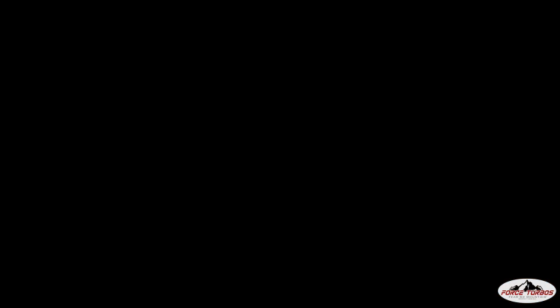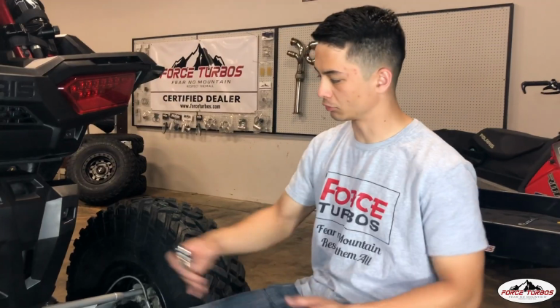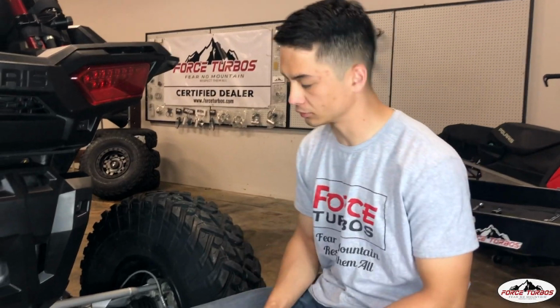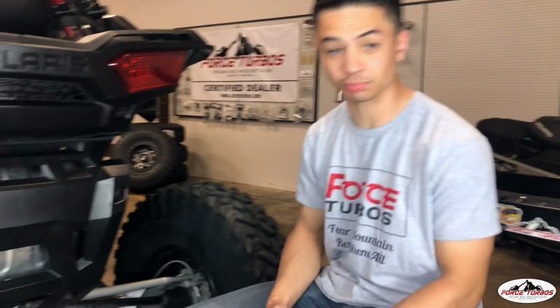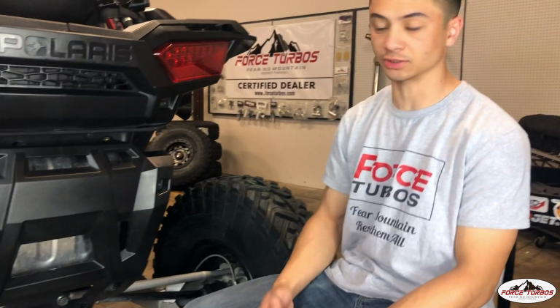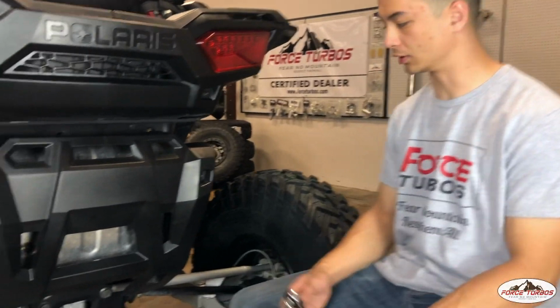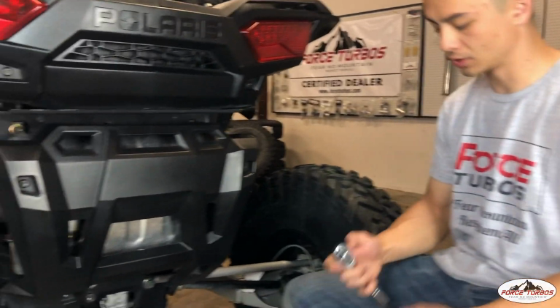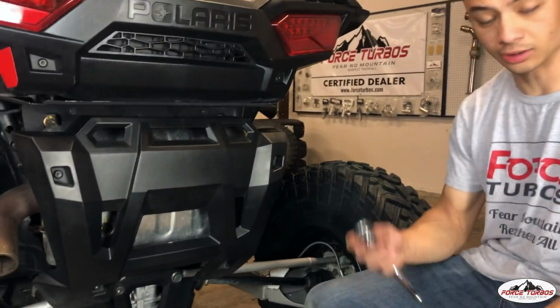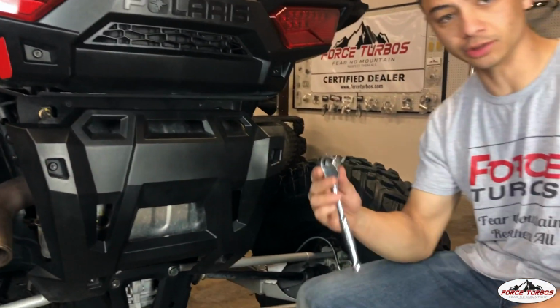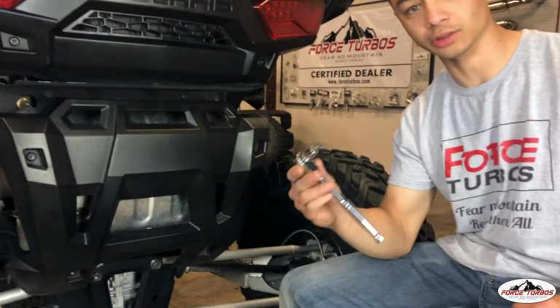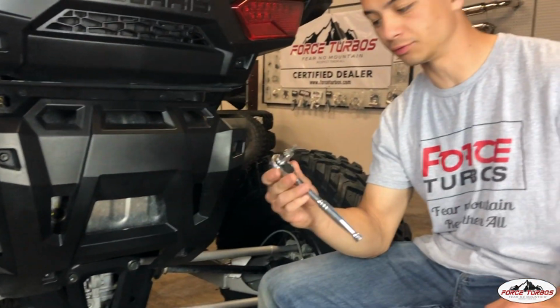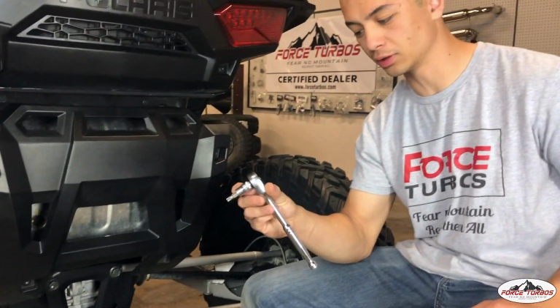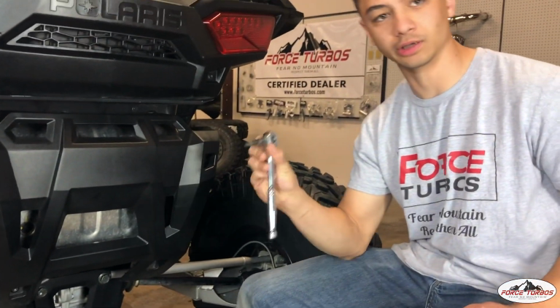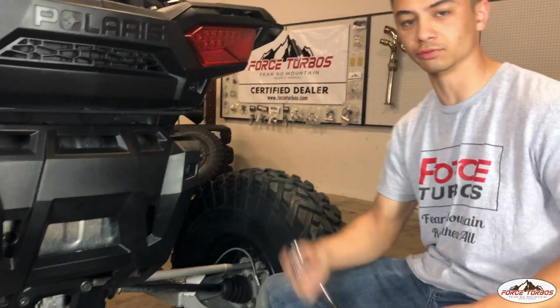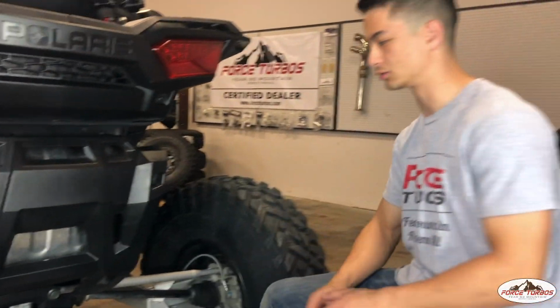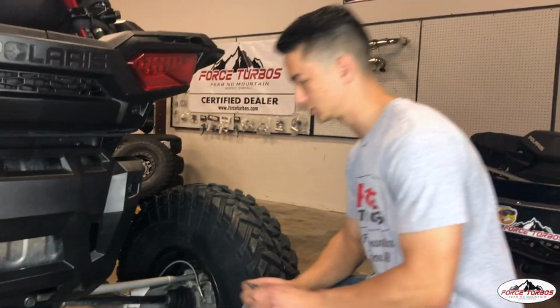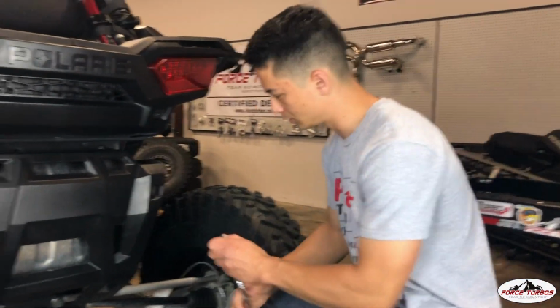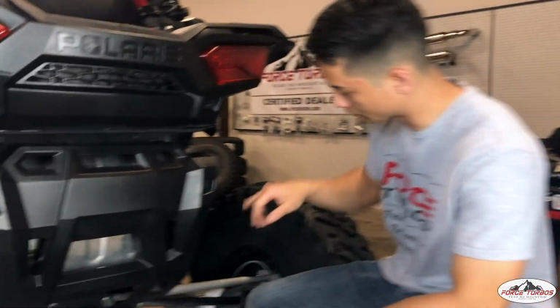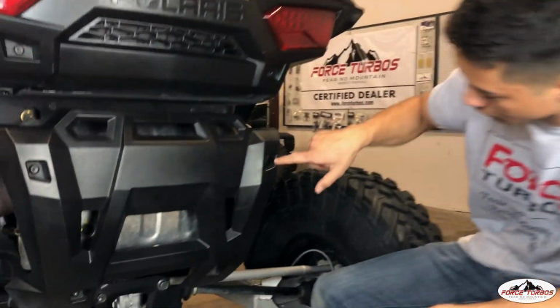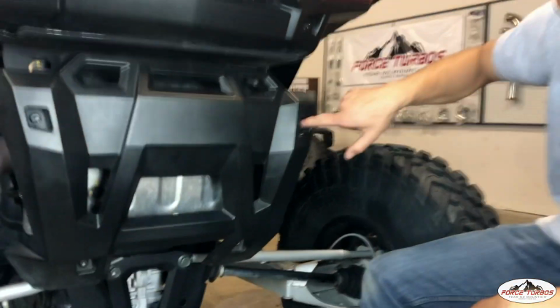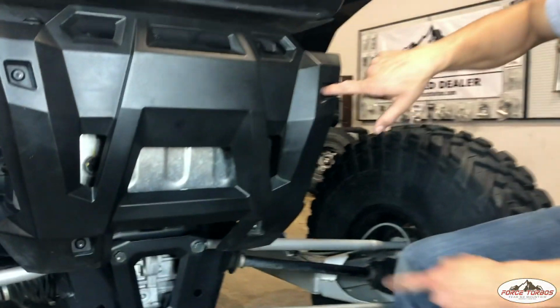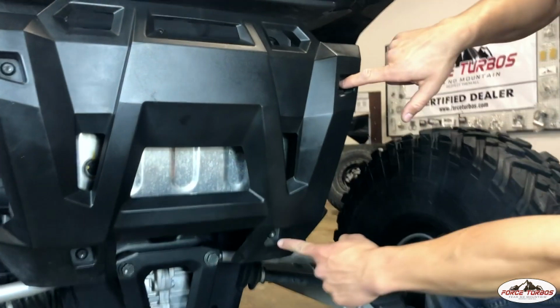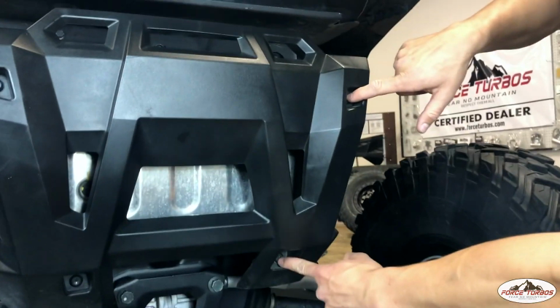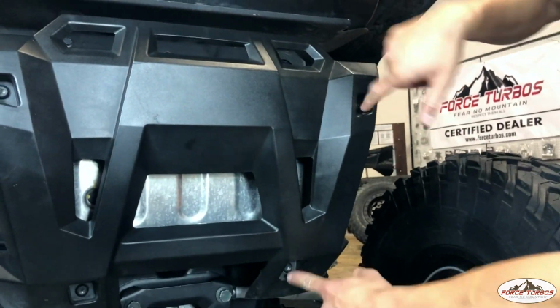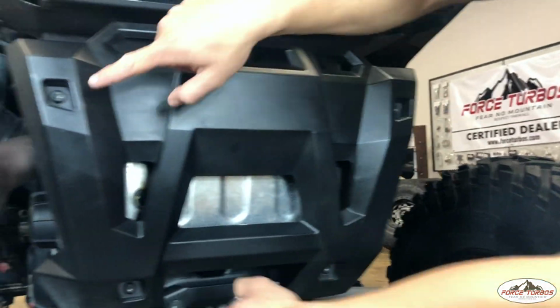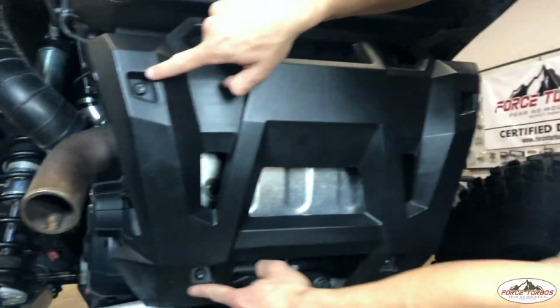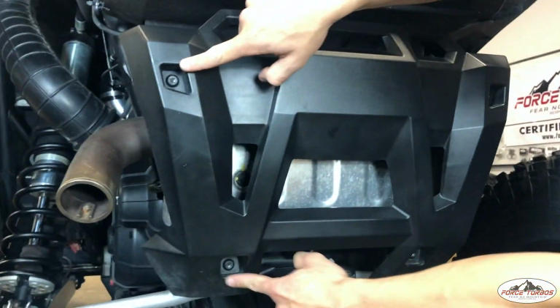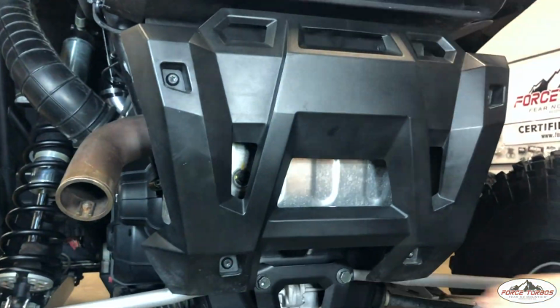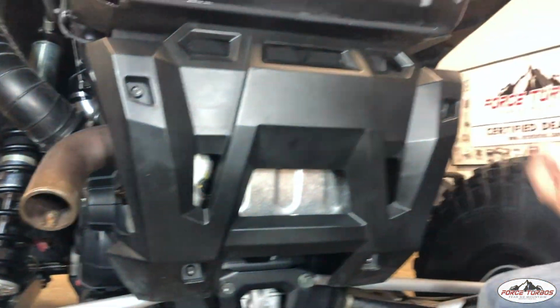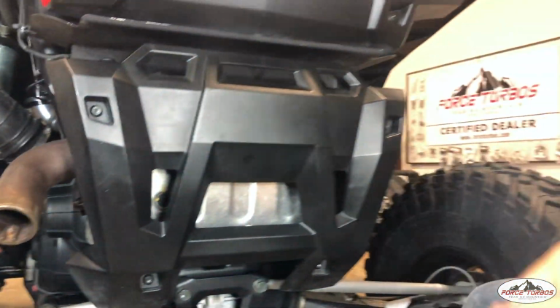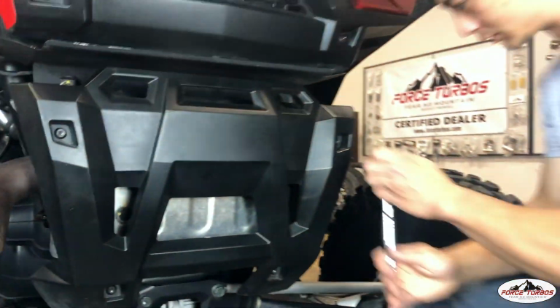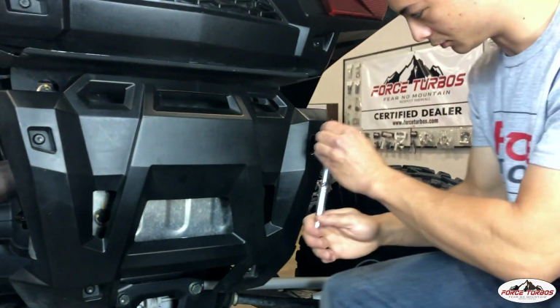When we remove this plastic cover here, you're going to need your T40 and your 3/8 ratchet. I'm going to remove these four bolts here.